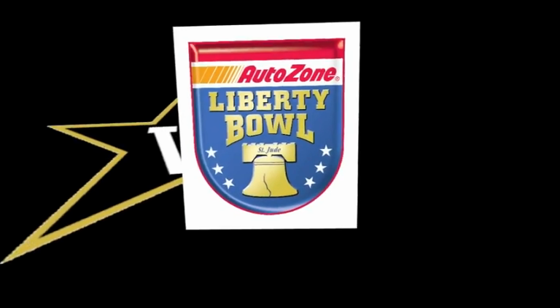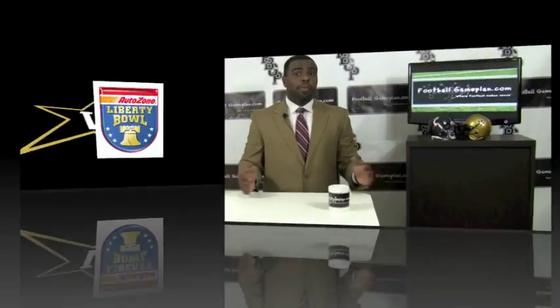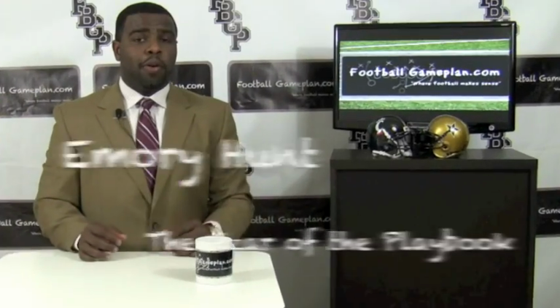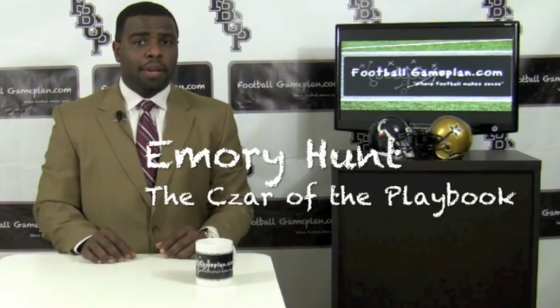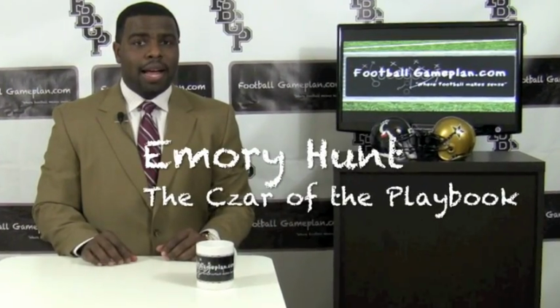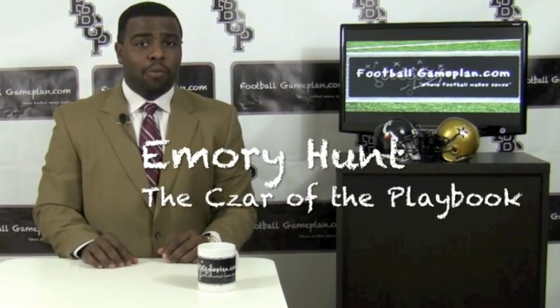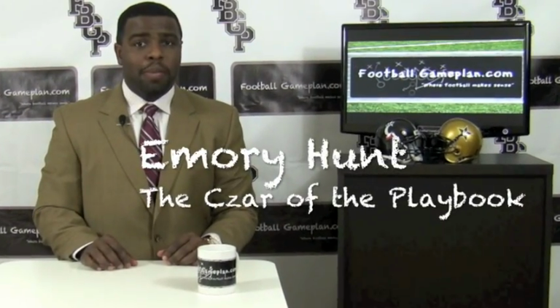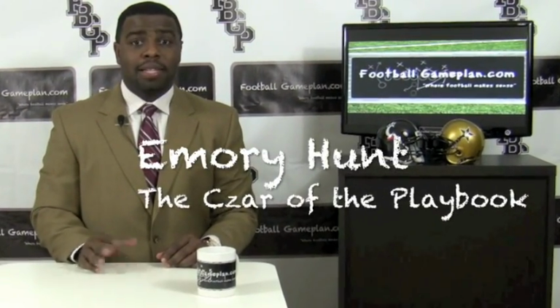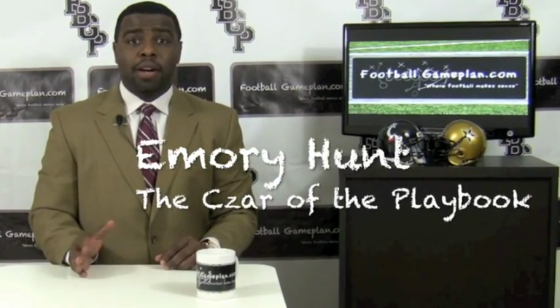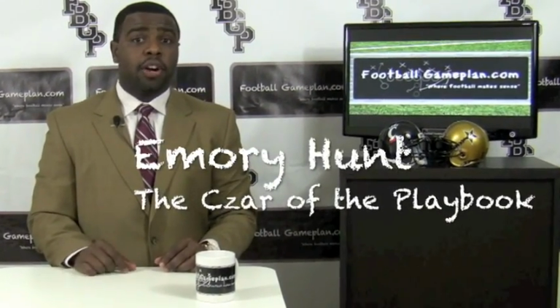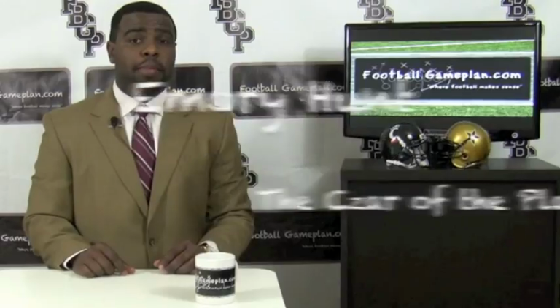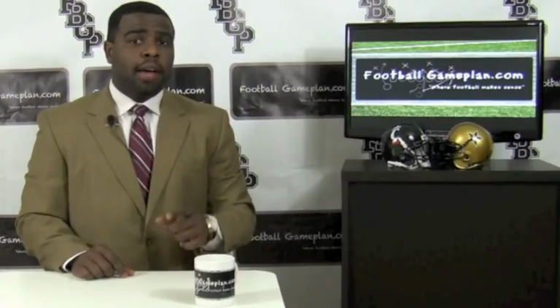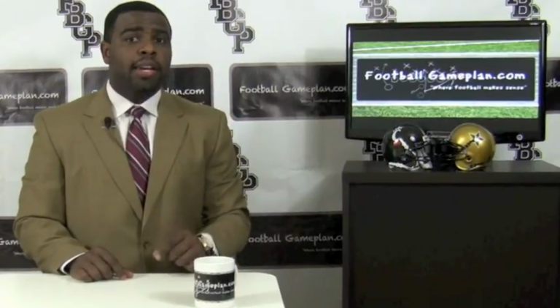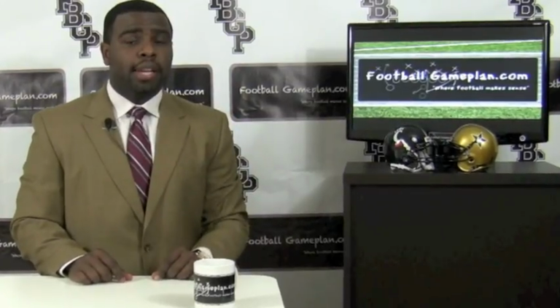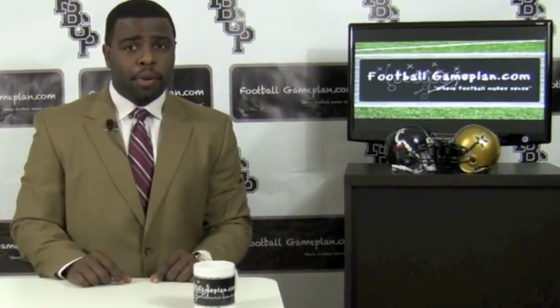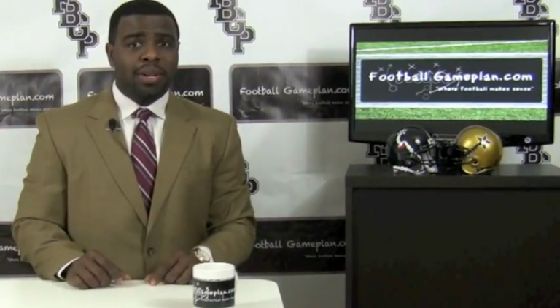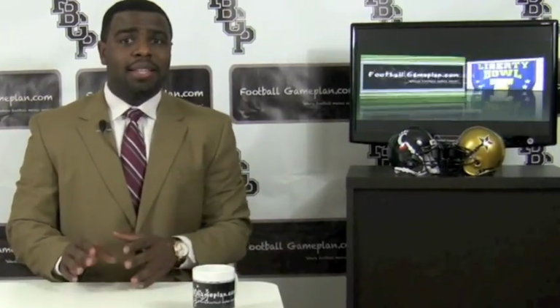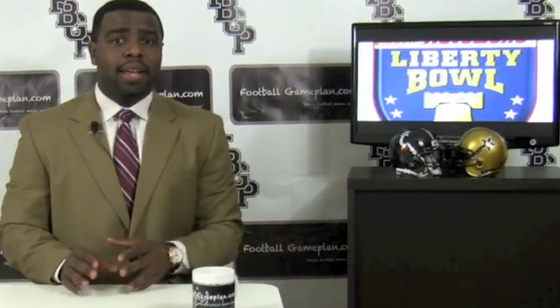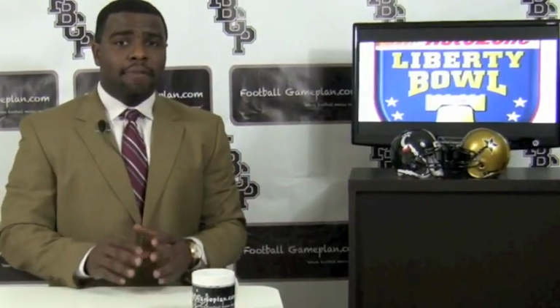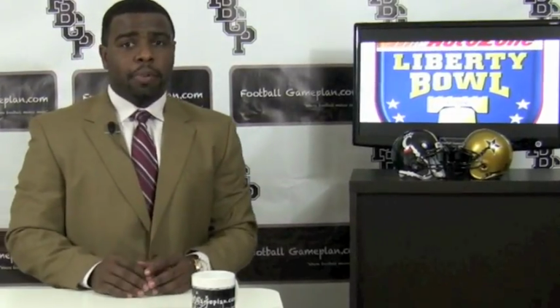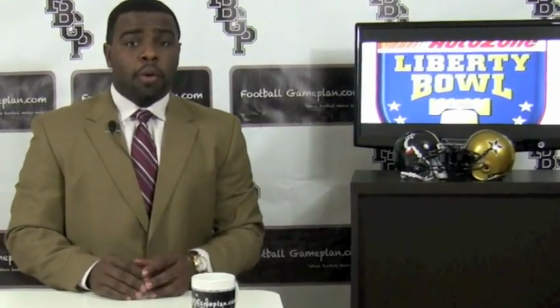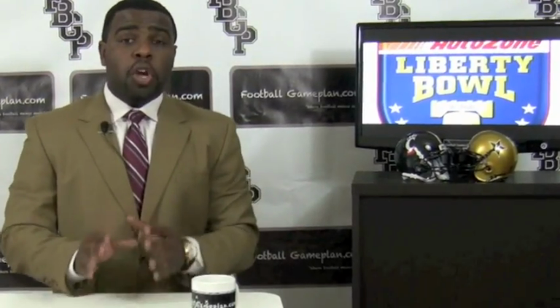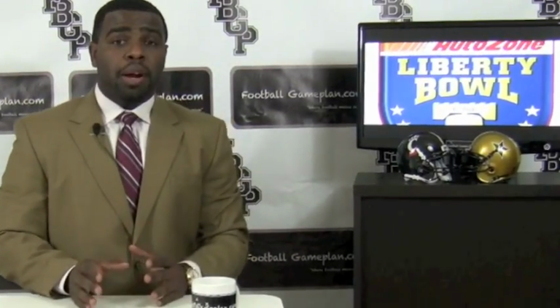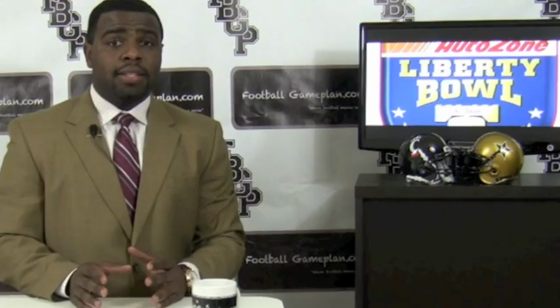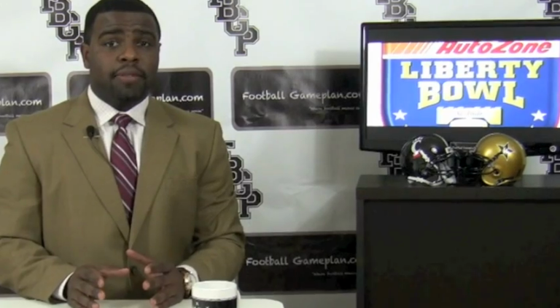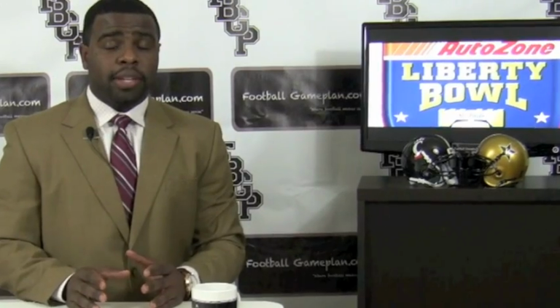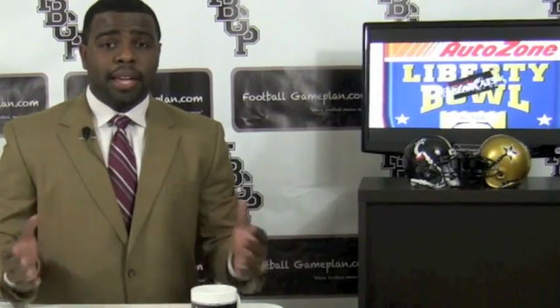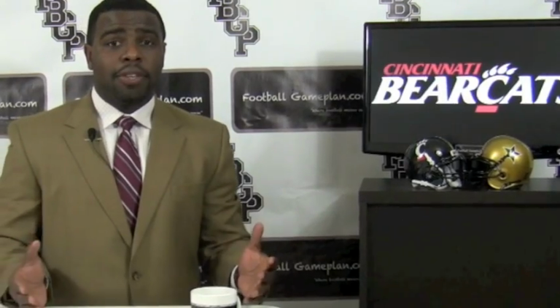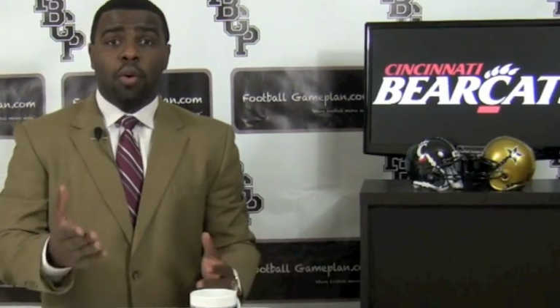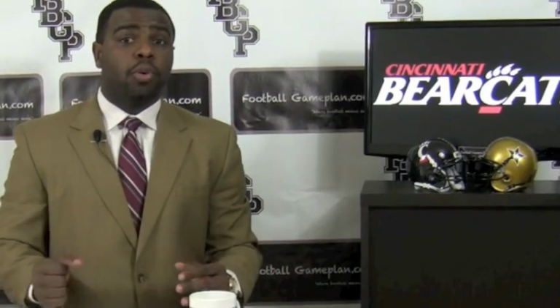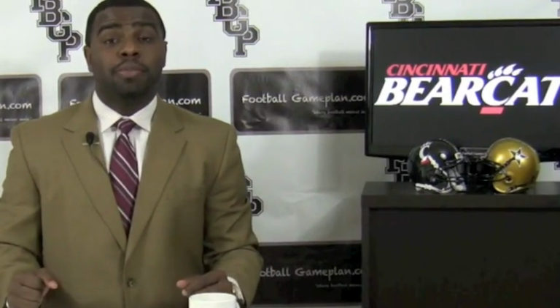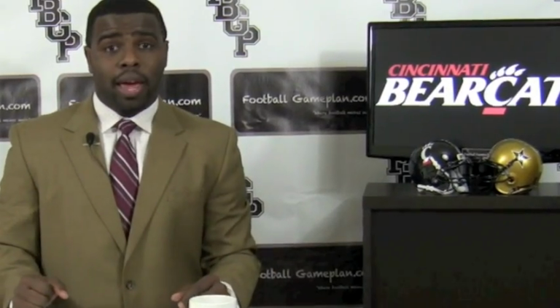Welcome to FootballGamePlan.com, where we break down the playbook. We're breaking down the Liberty Bowl between Cincinnati and Vanderbilt, starting with the Bearcats' keys to victory to see what they have to do in order to win this bowl game.